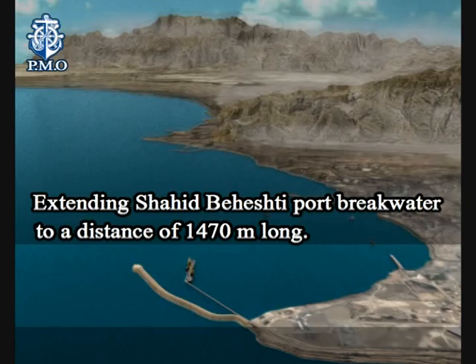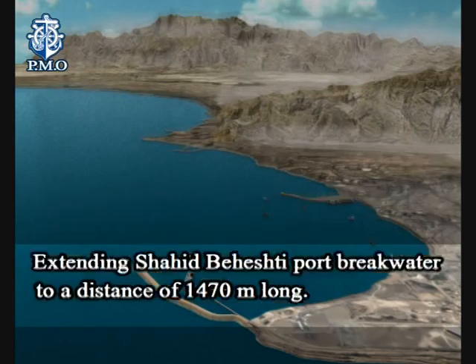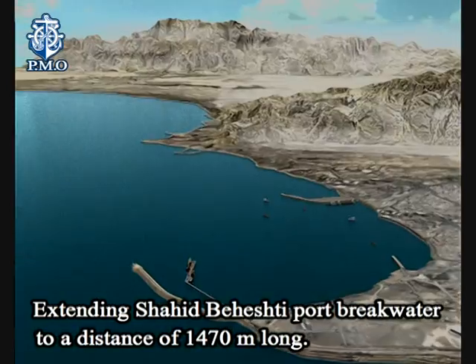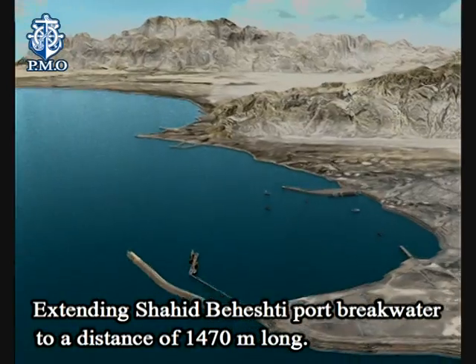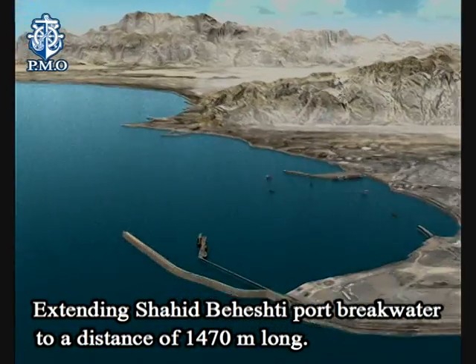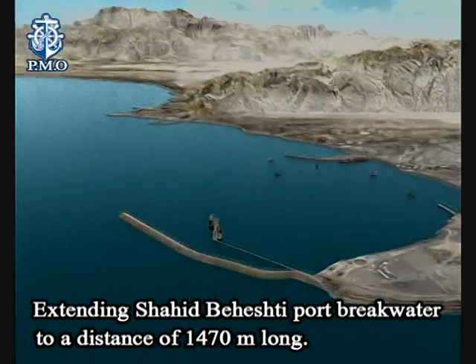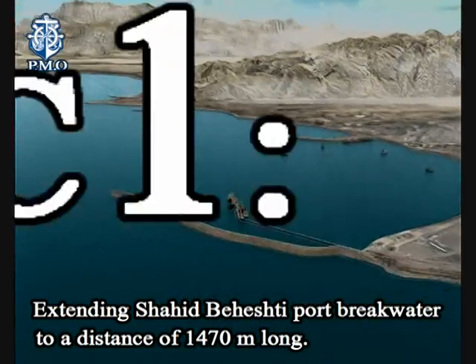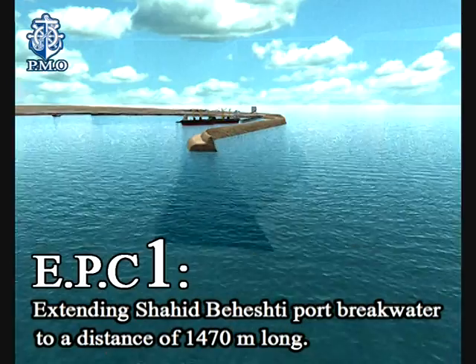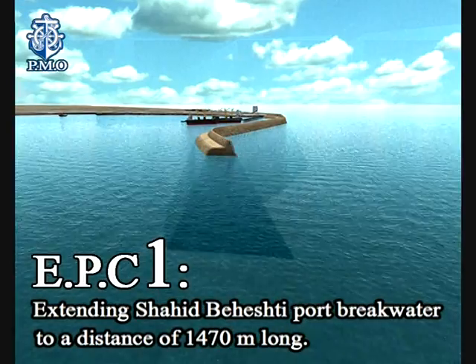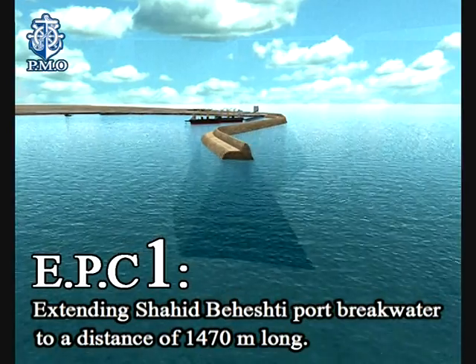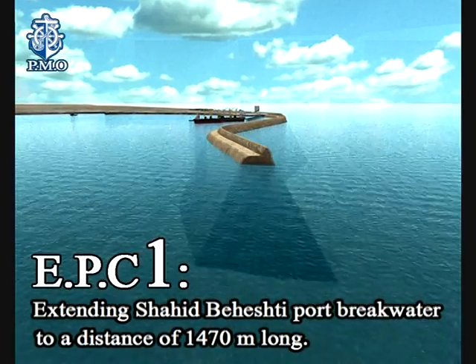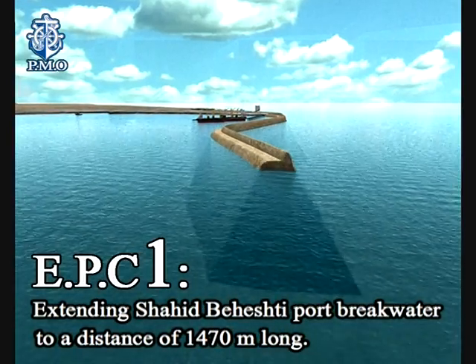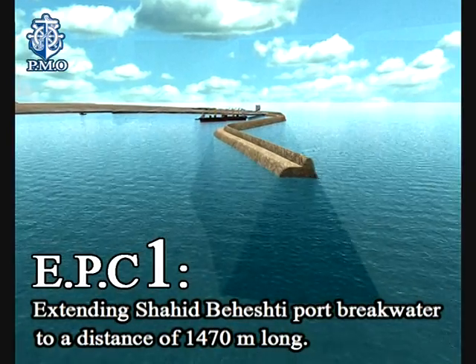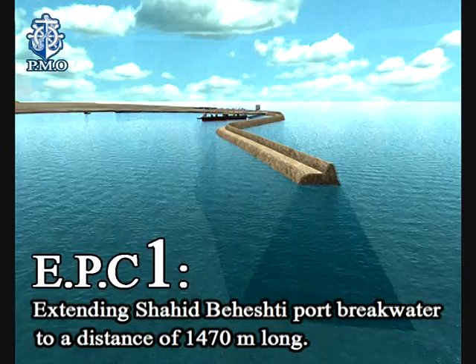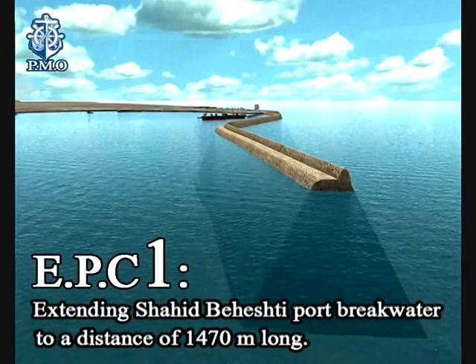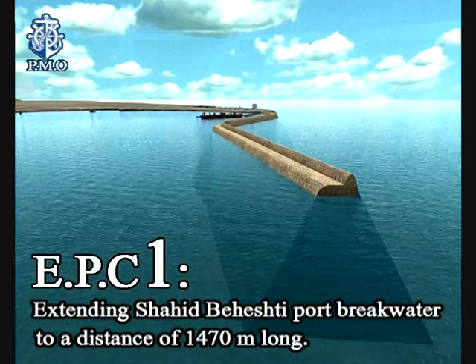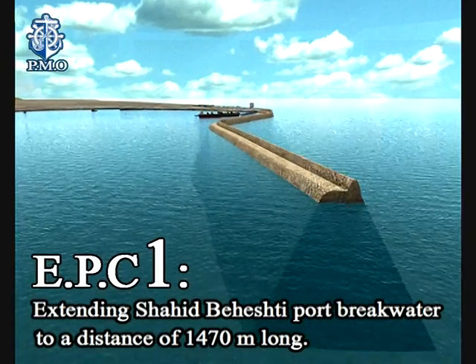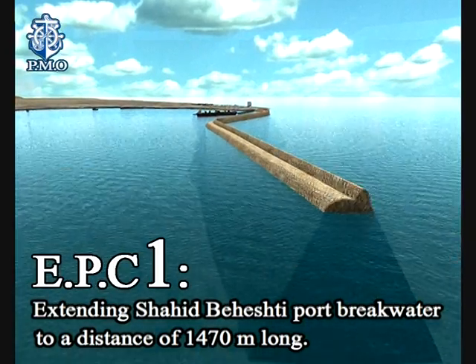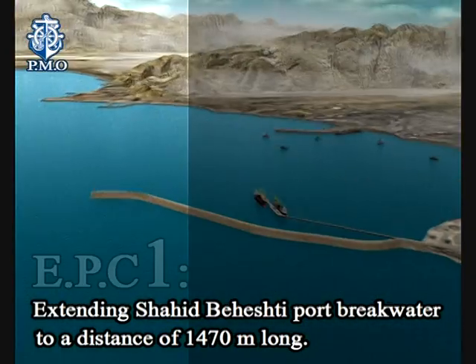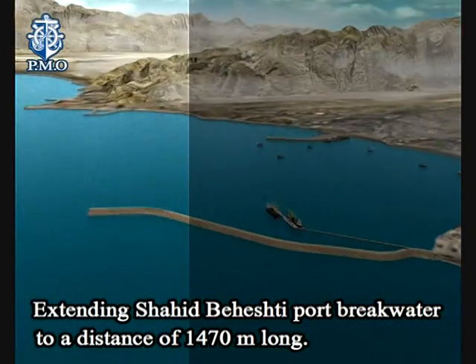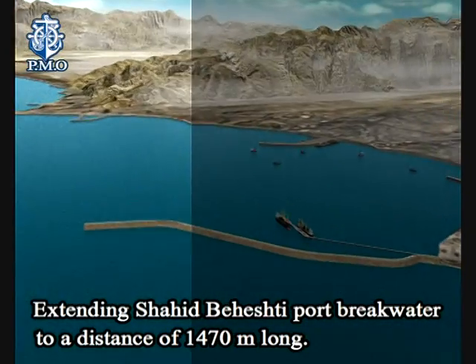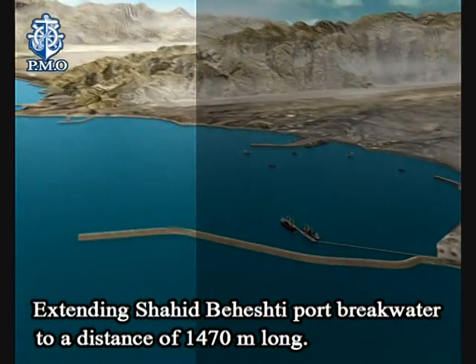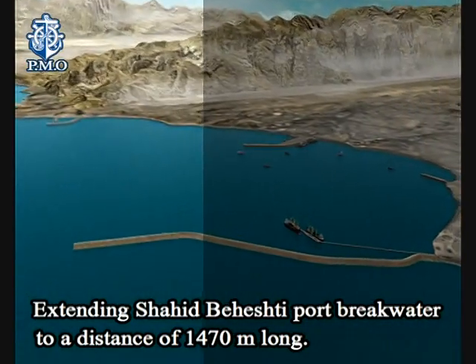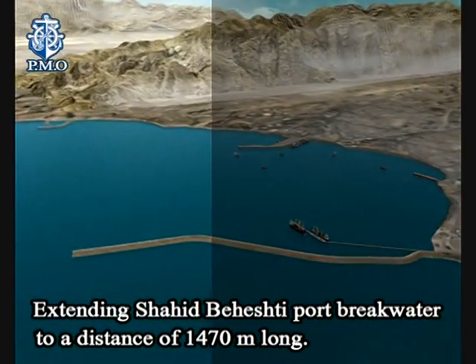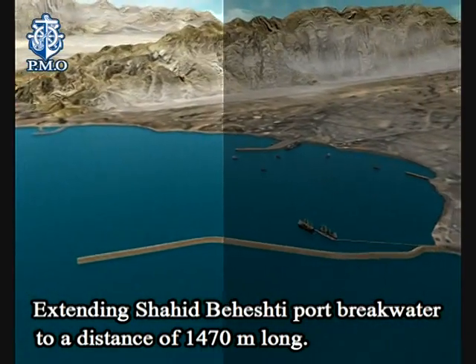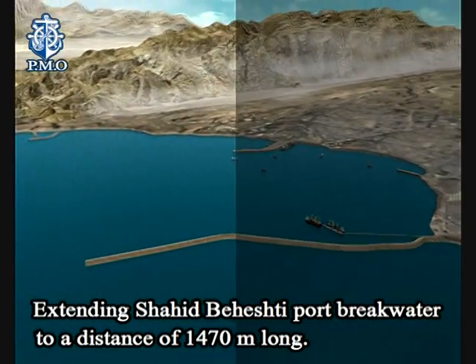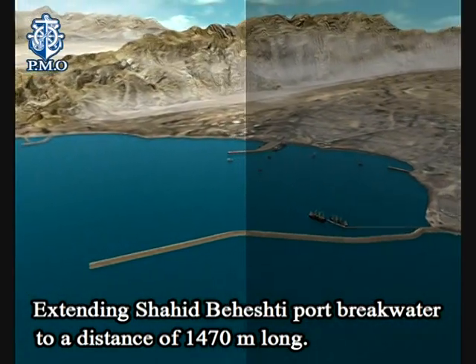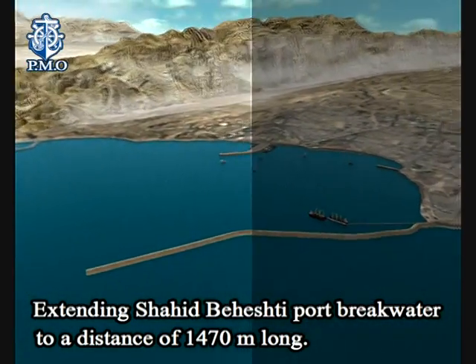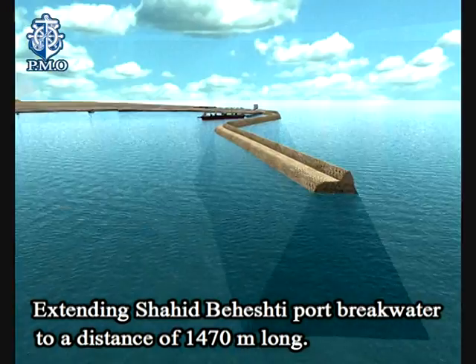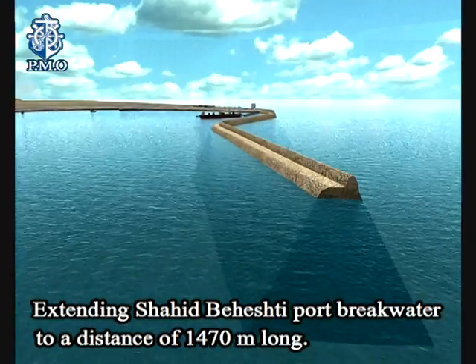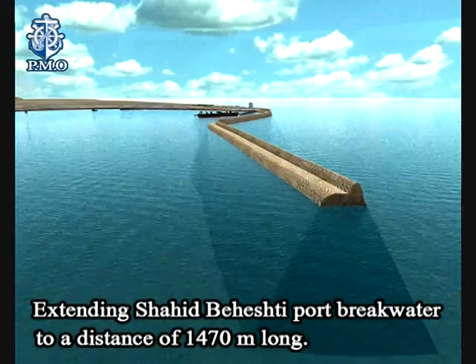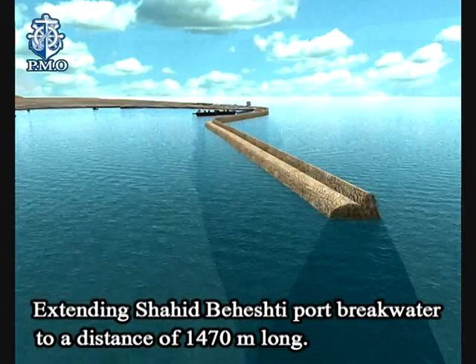Through EPCF, extending Shahid Beheshti Port breakwater to a distance of 1,470 metres long.